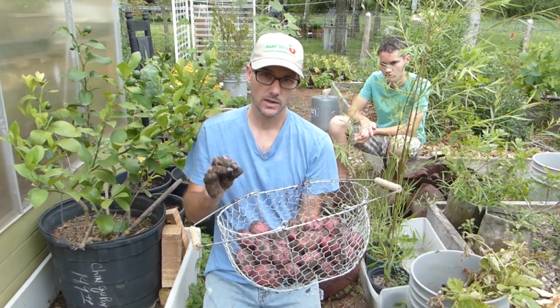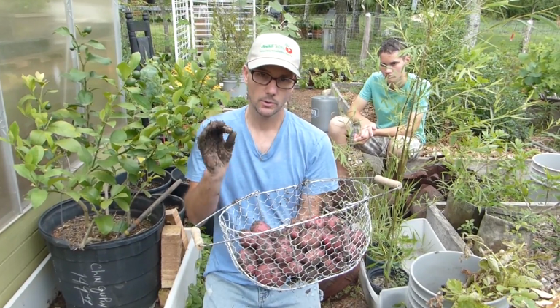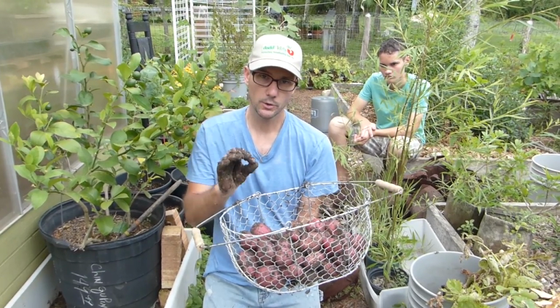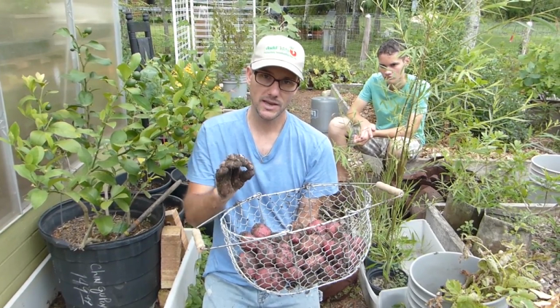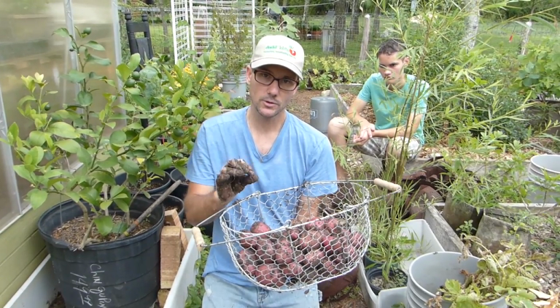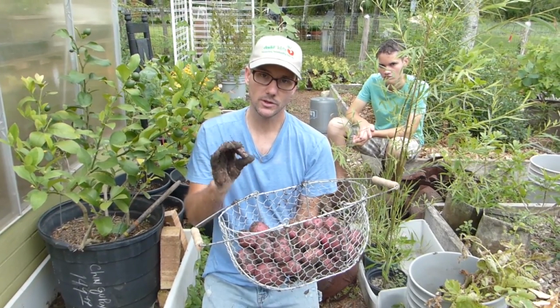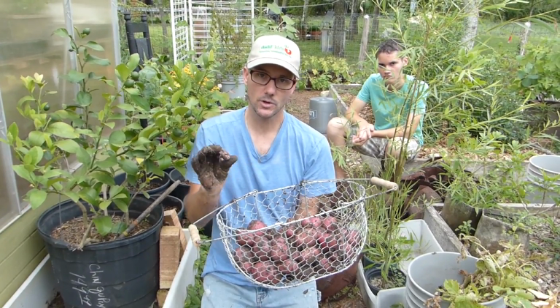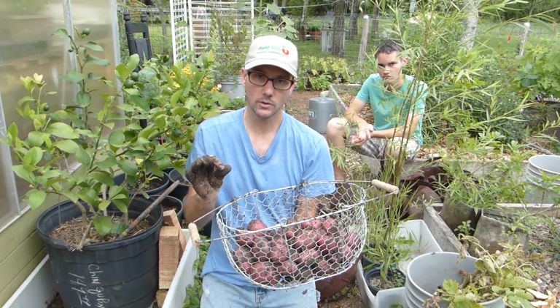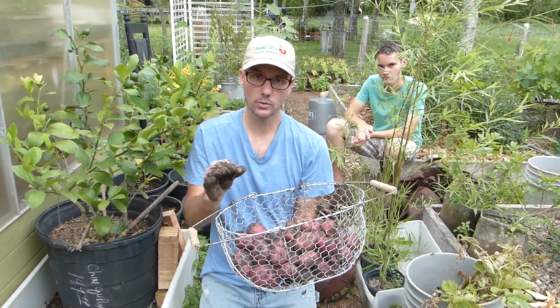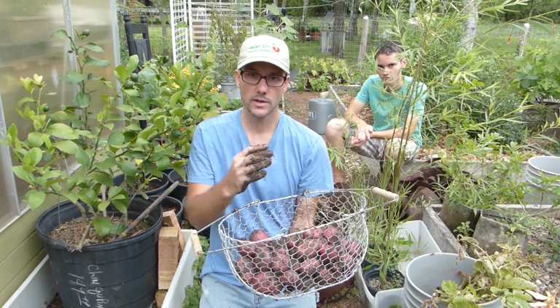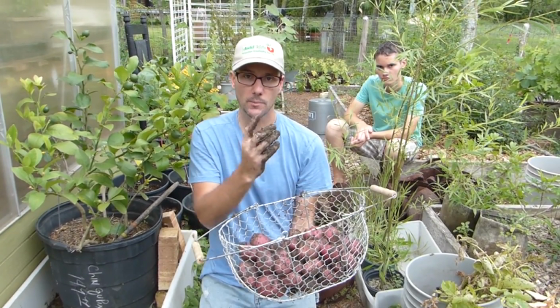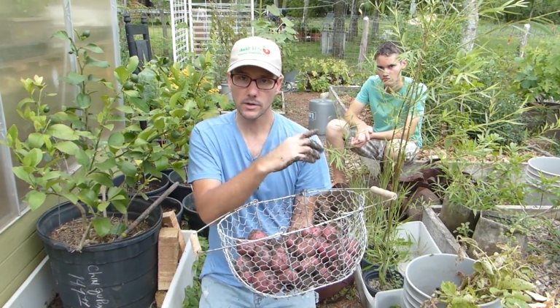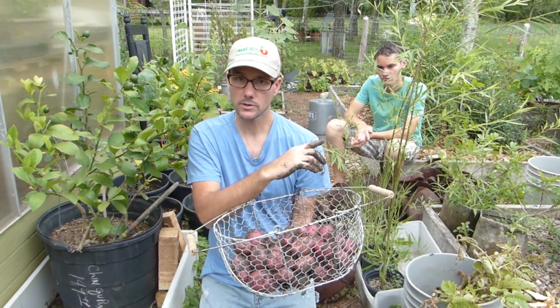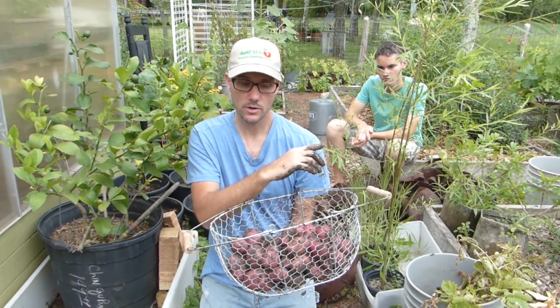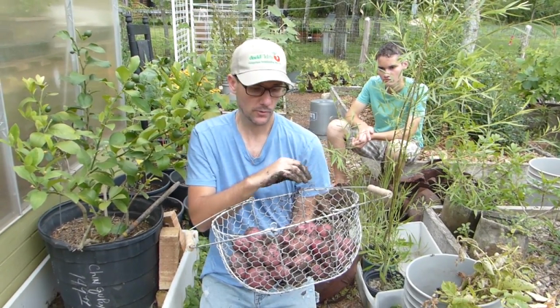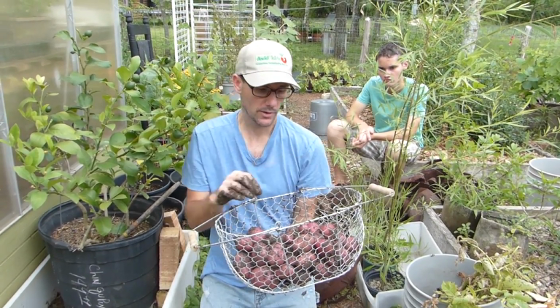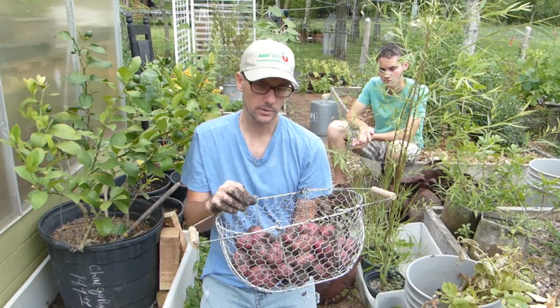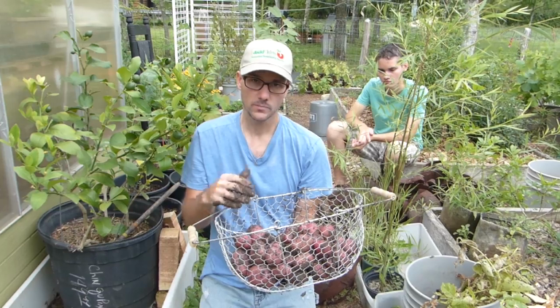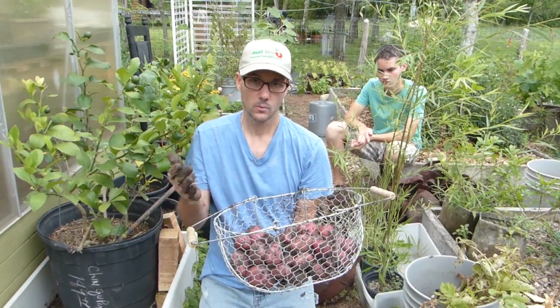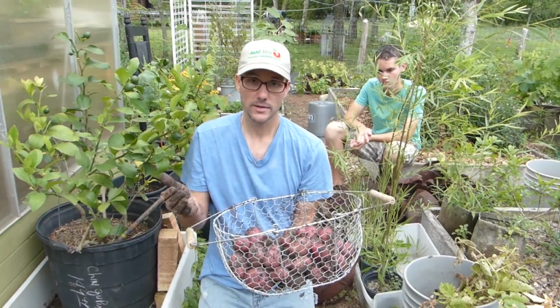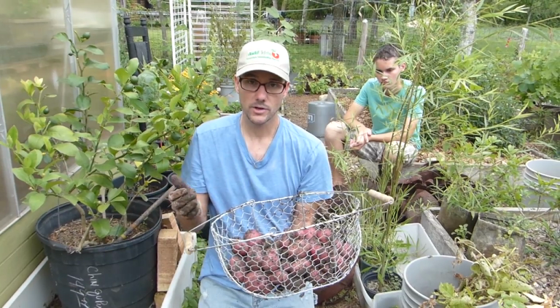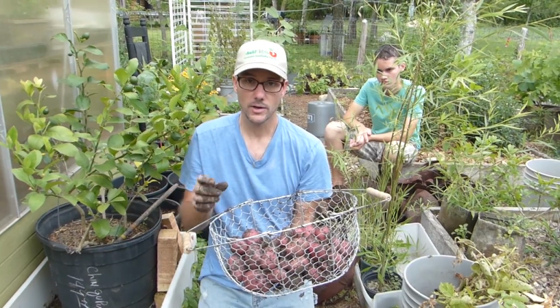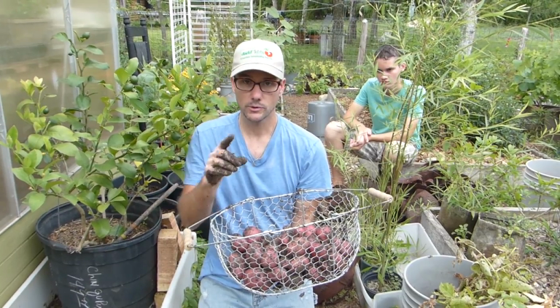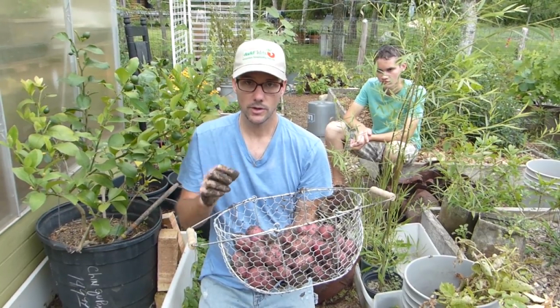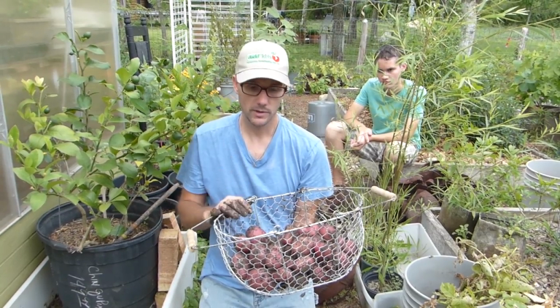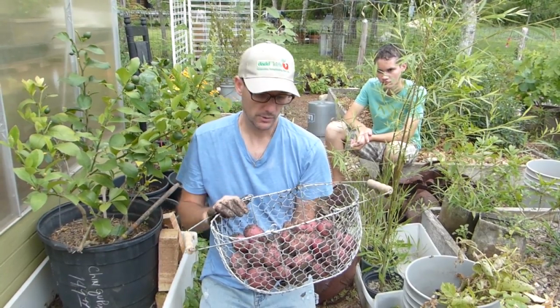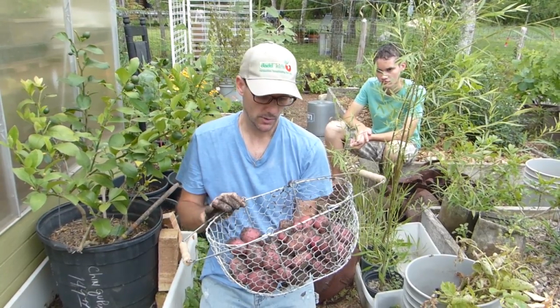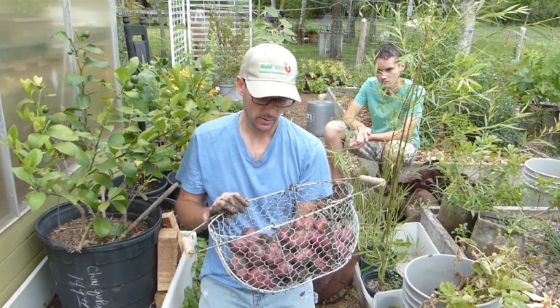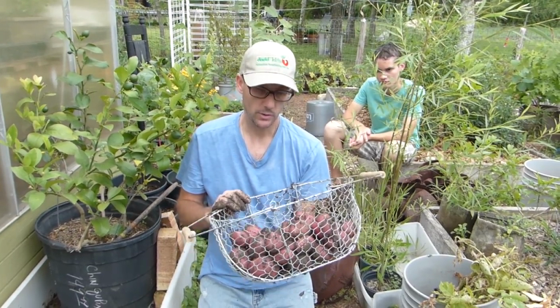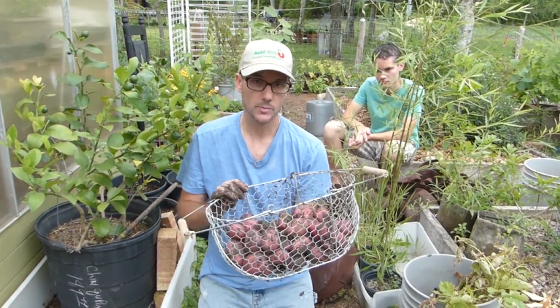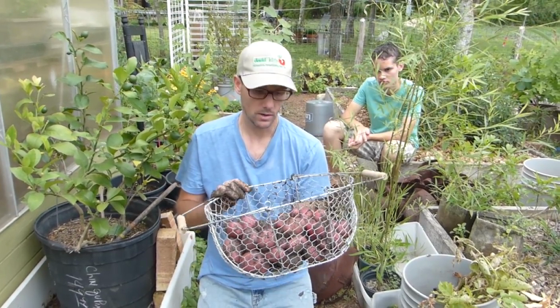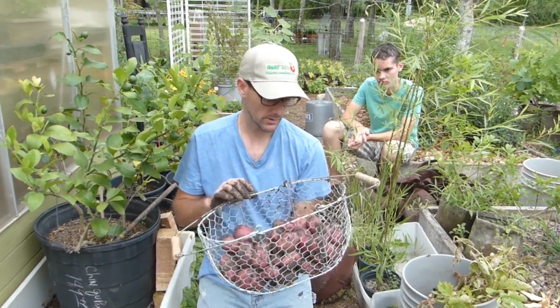The blue potatoes and the Yukon gold — I'm going to let those go for another week or so, and we'll do another video showing those being harvested.